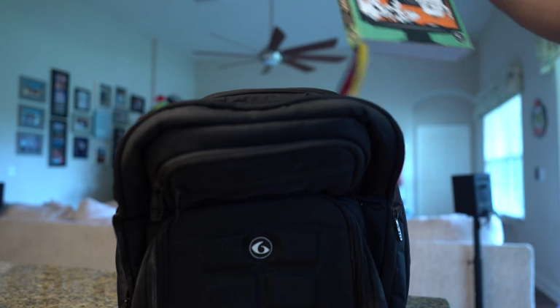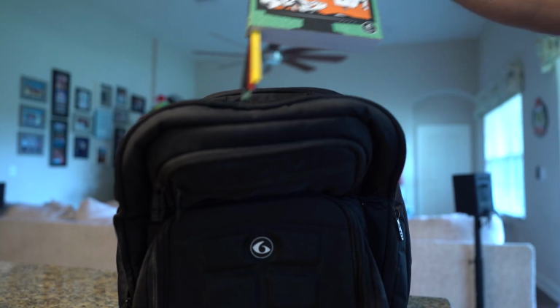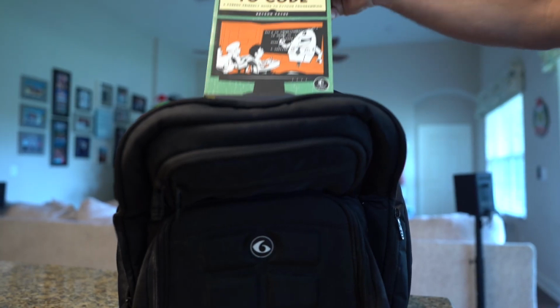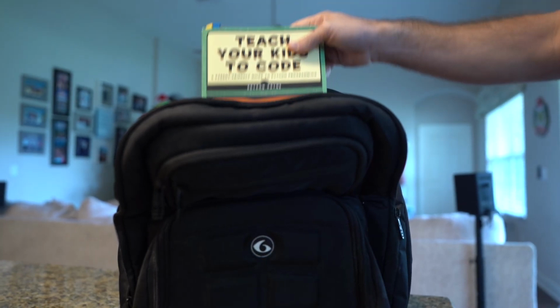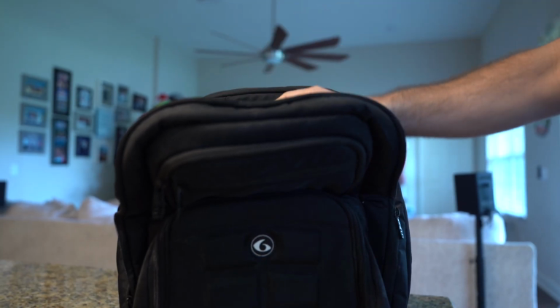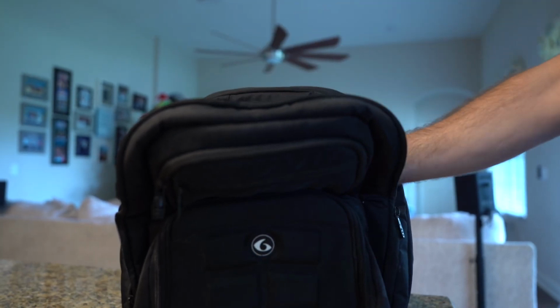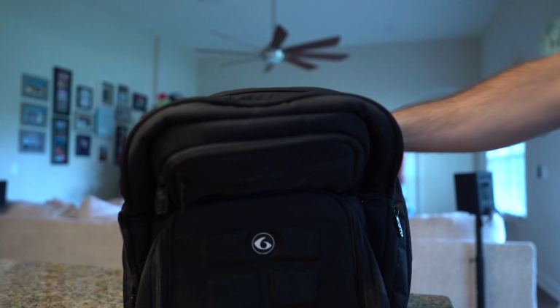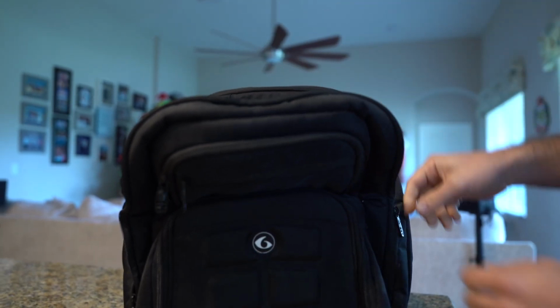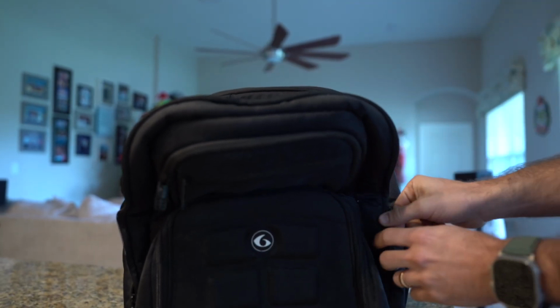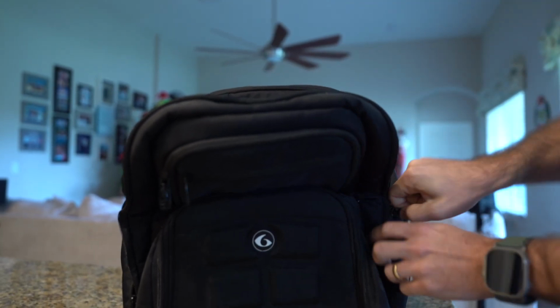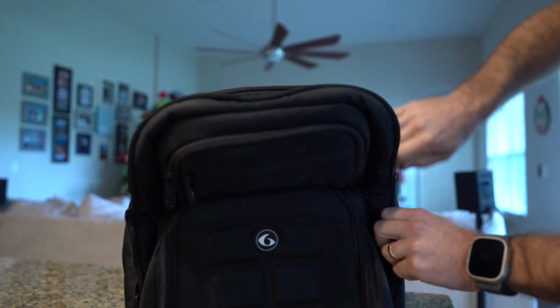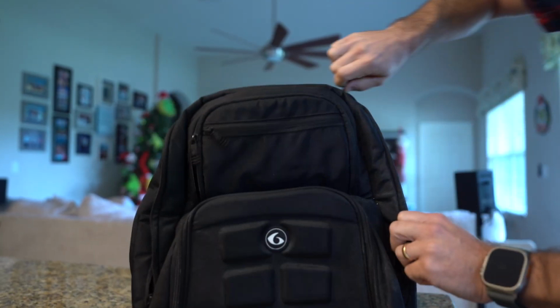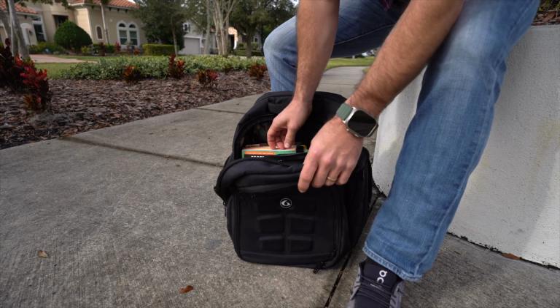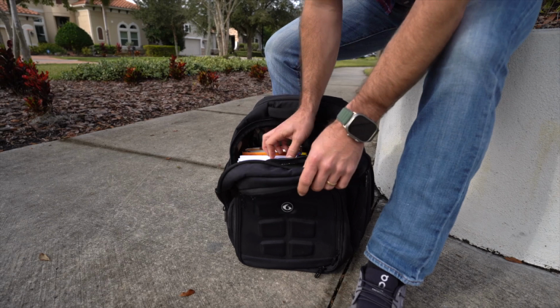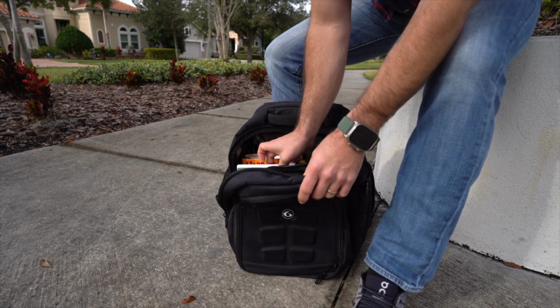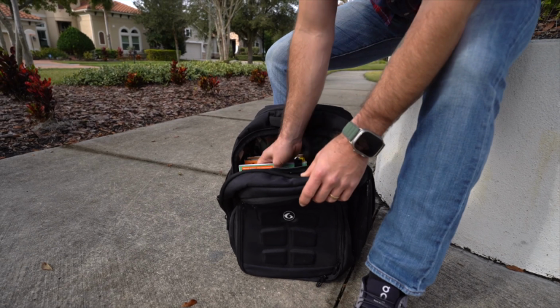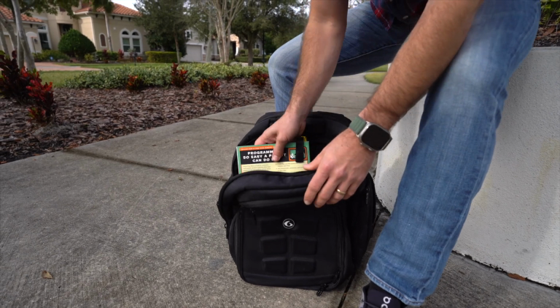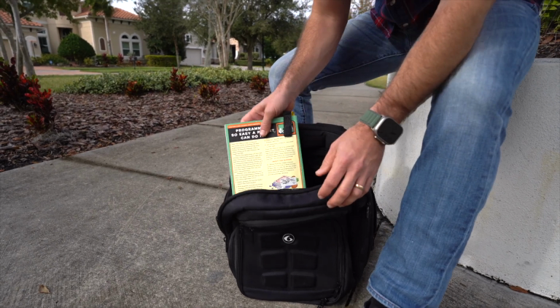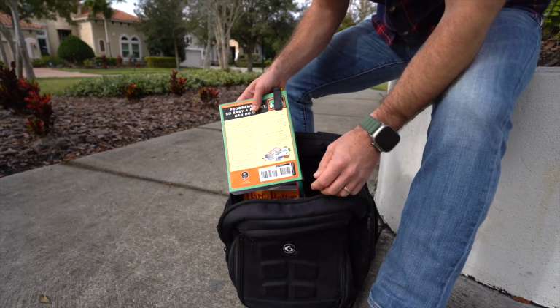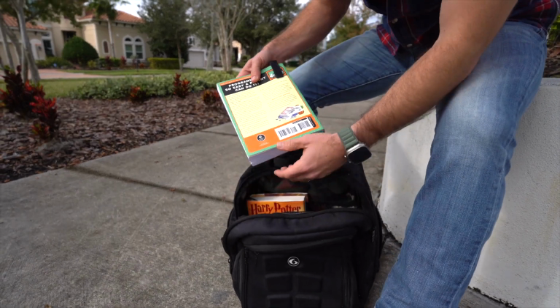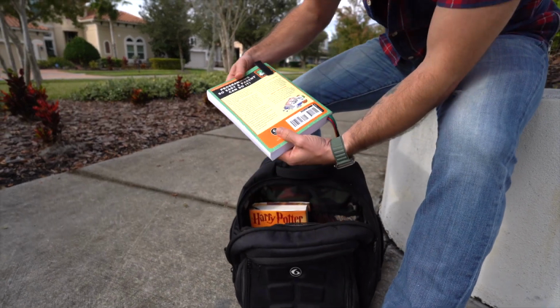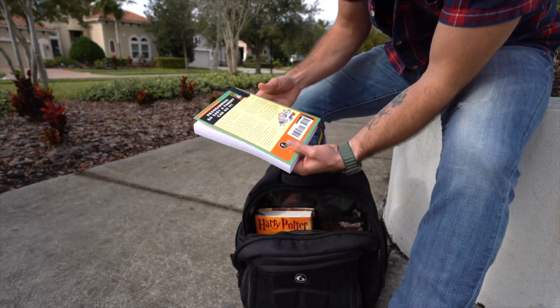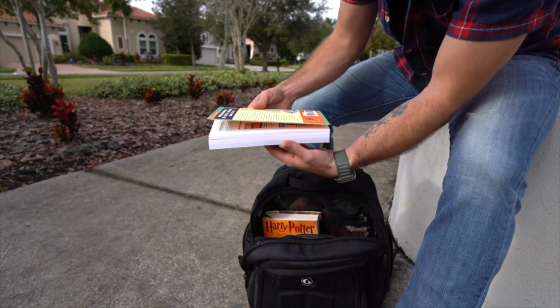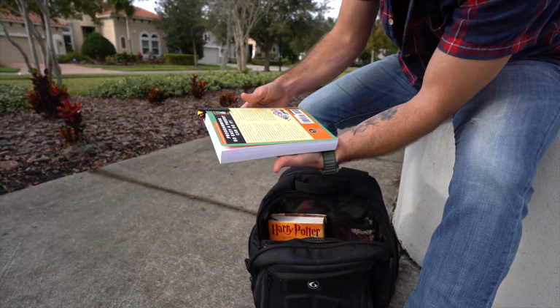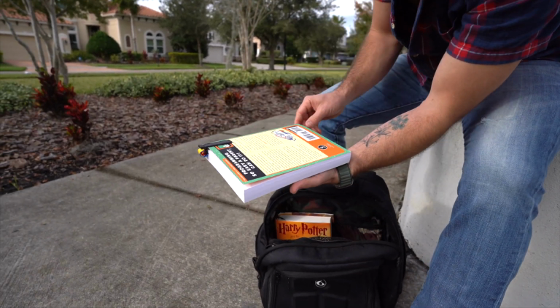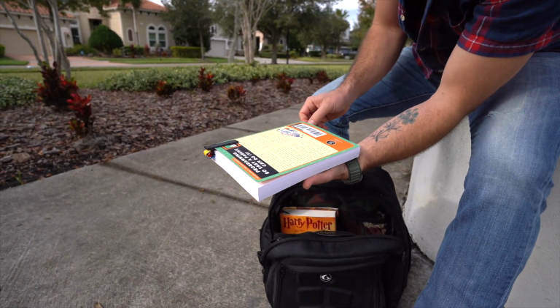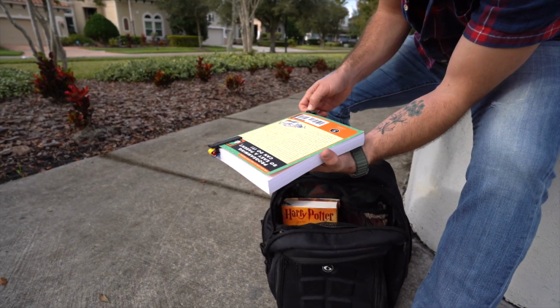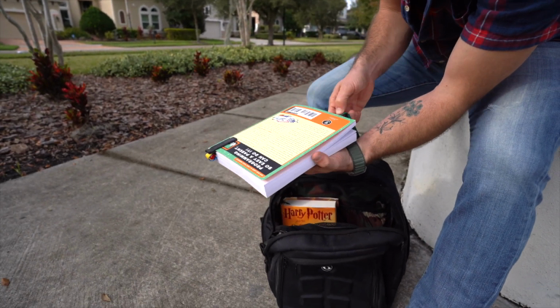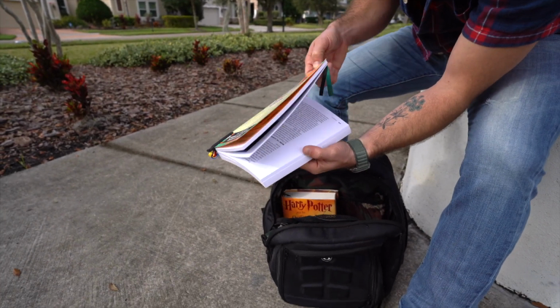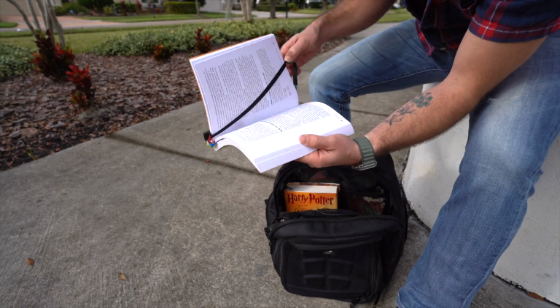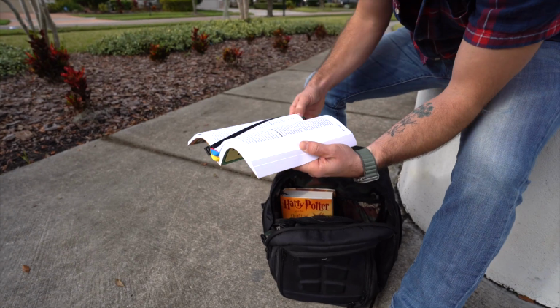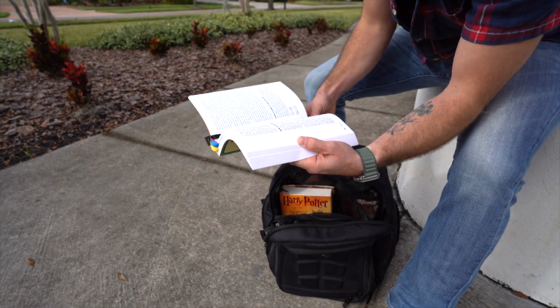Even if you put your book in a book bag or backpack, you can feel secure in knowing that this original multi-ribbon bookmark will never fall out of your book, causing you to lose your spot.